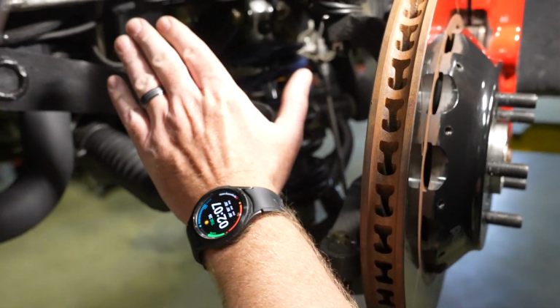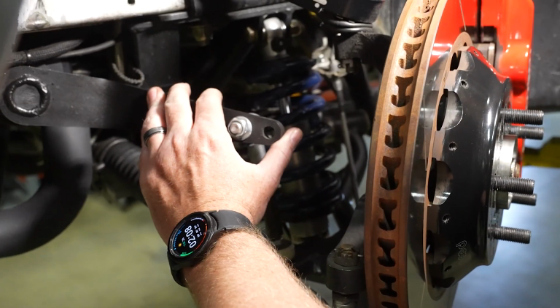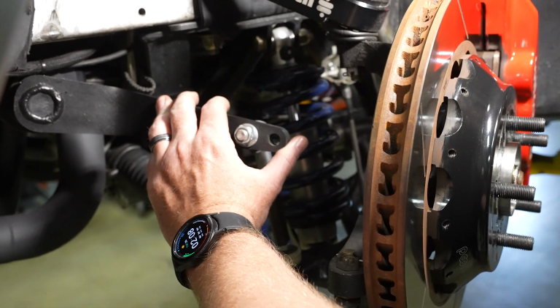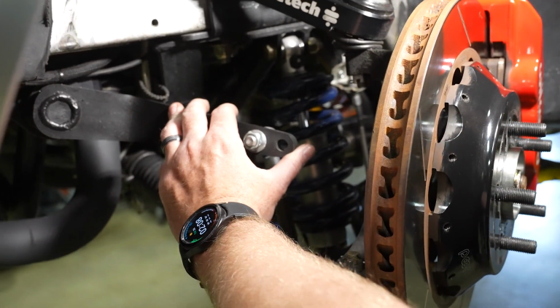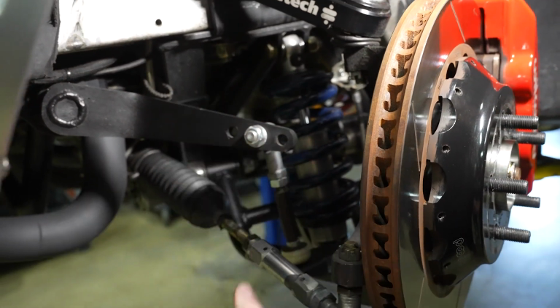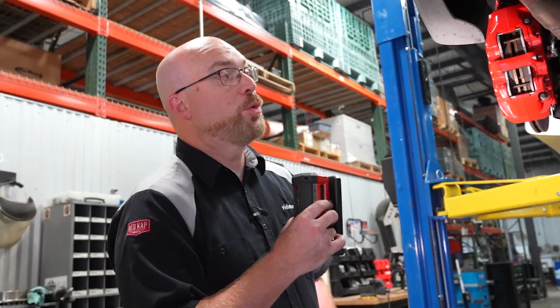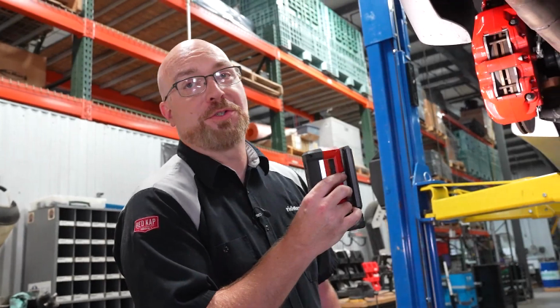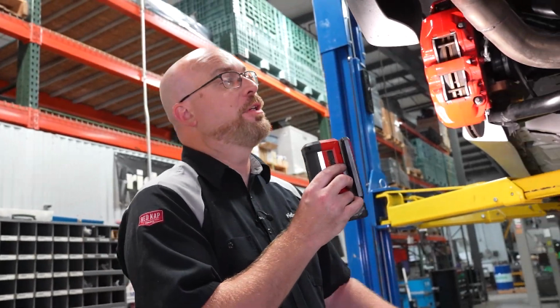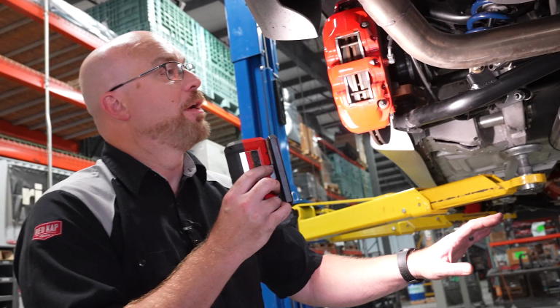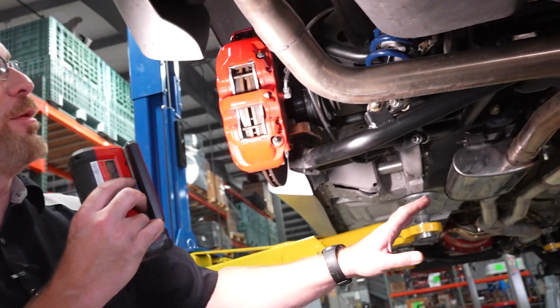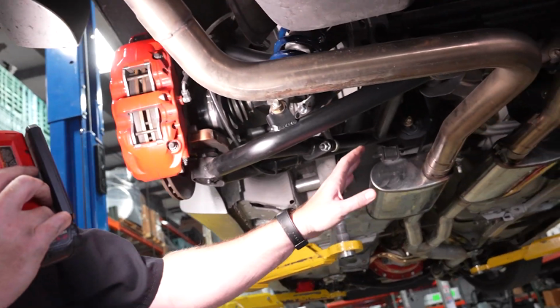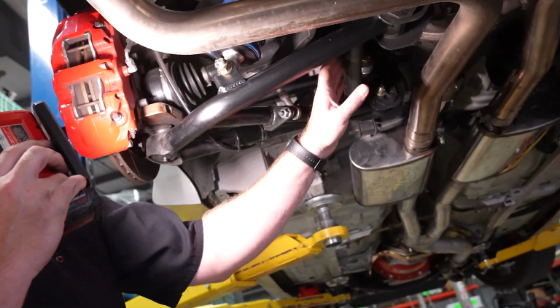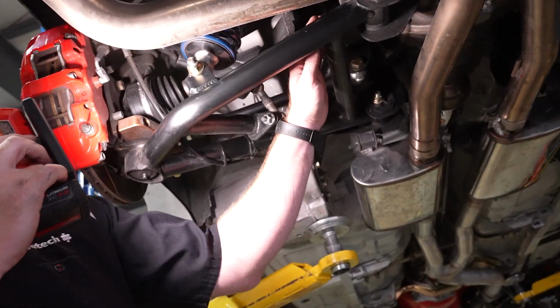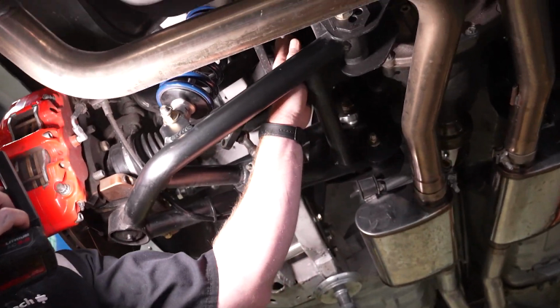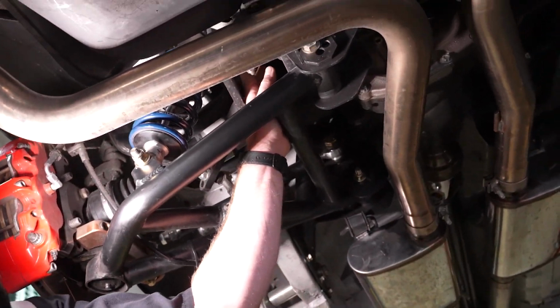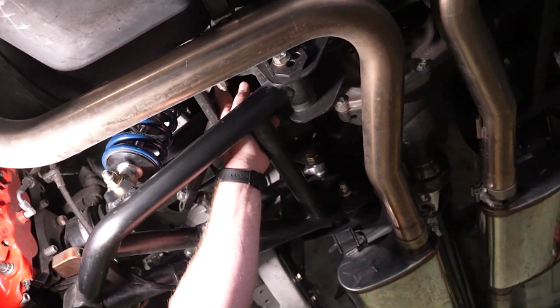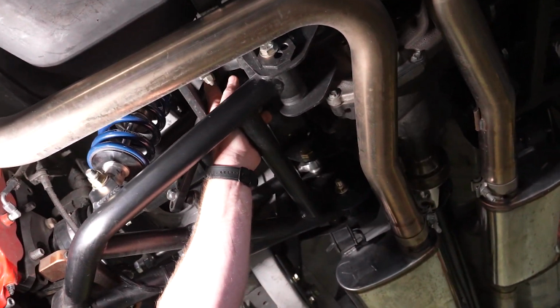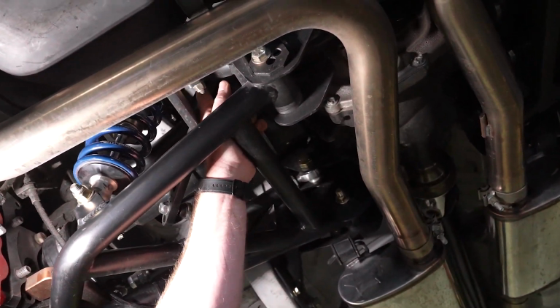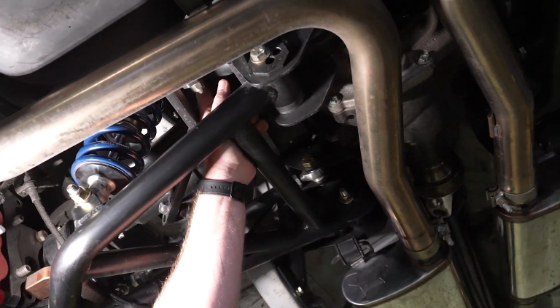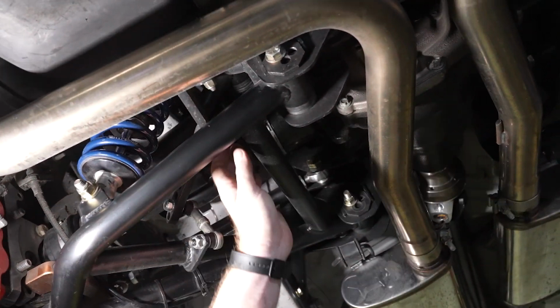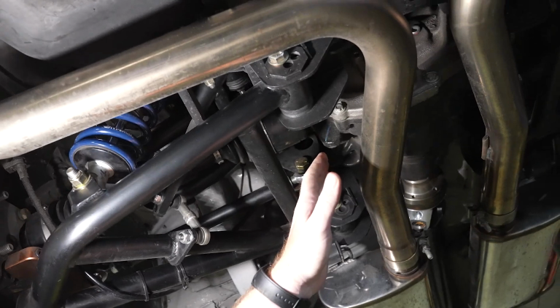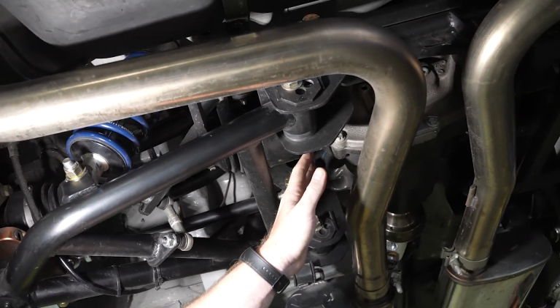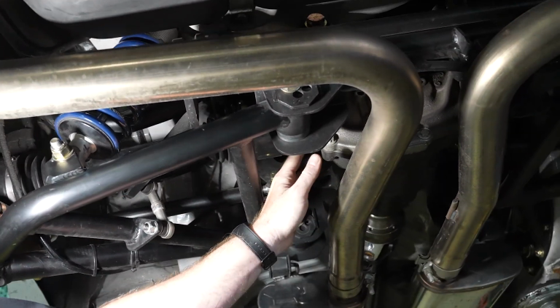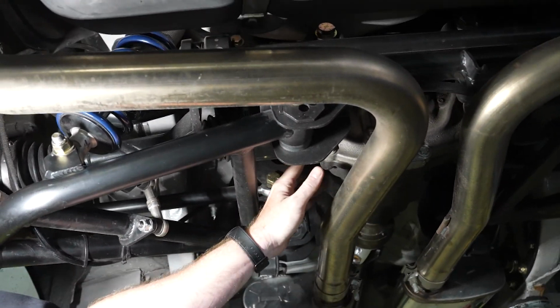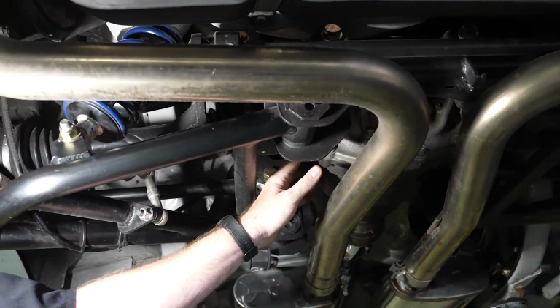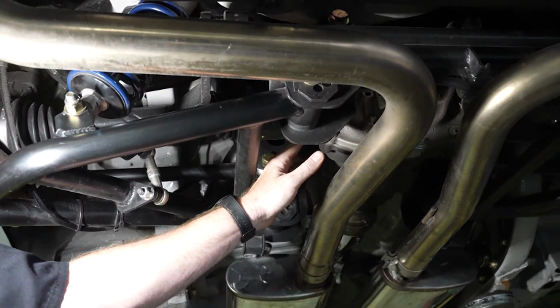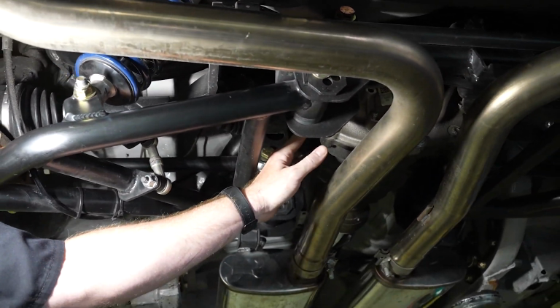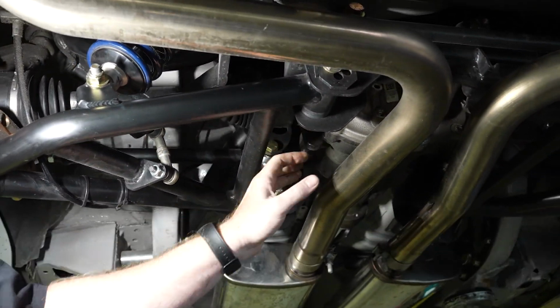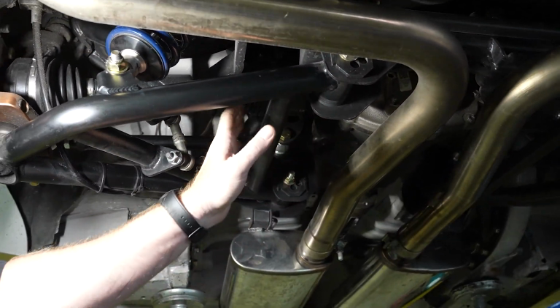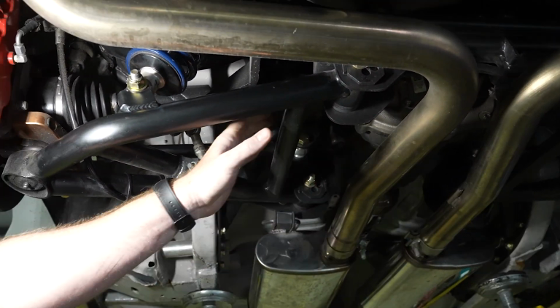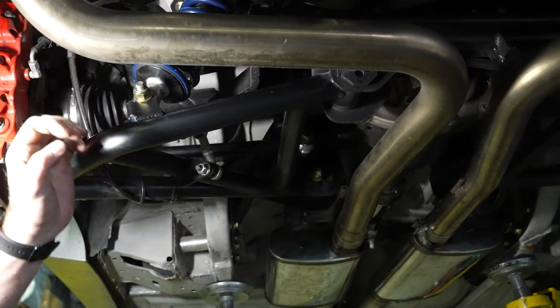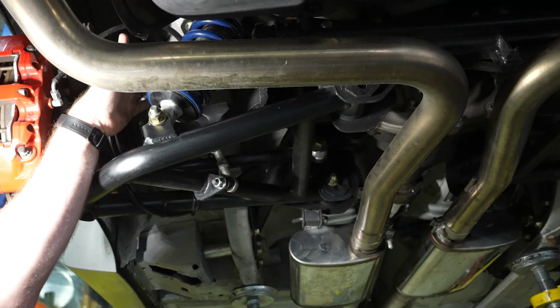This is our new adjustable-rate sway bar. For the rear suspension, we've started with this completely bolt-in tubular subframe, built around an S550 center section, with tubular upper and lower control arms.